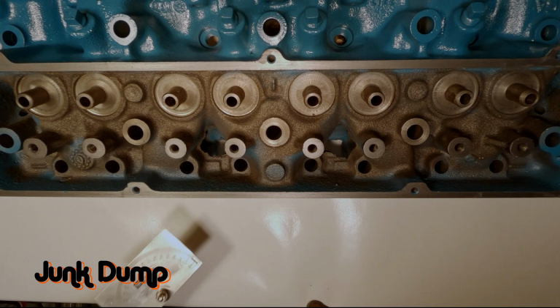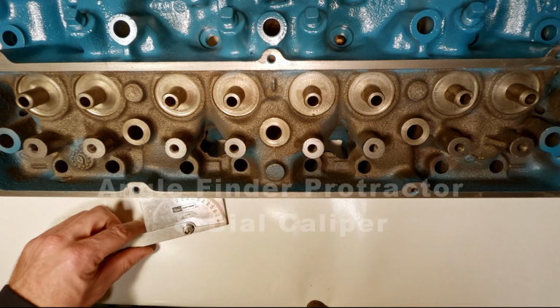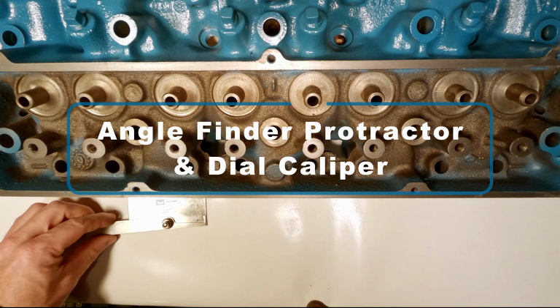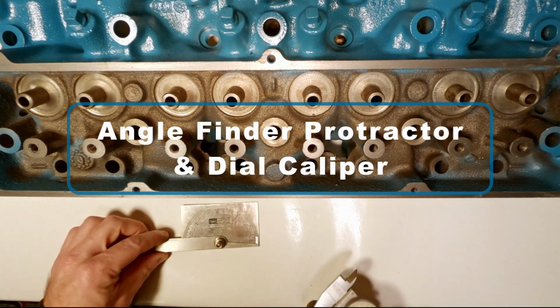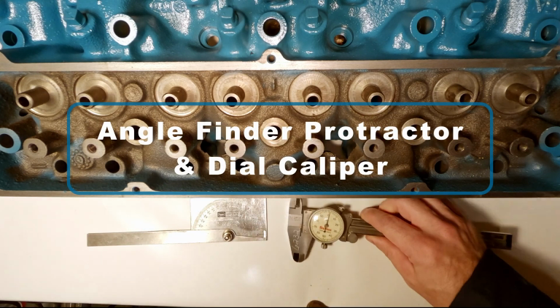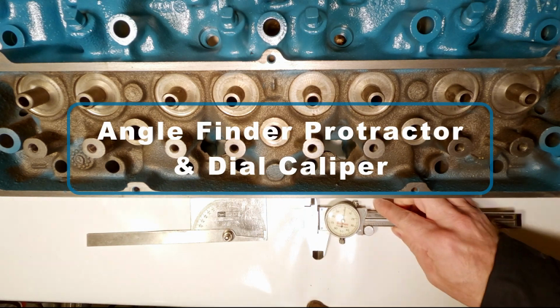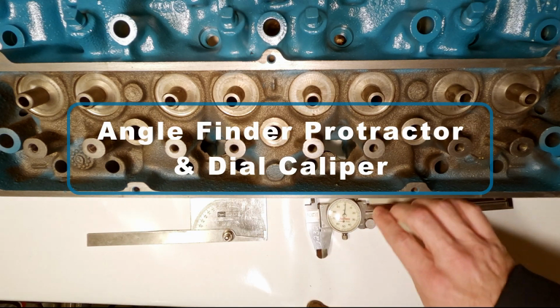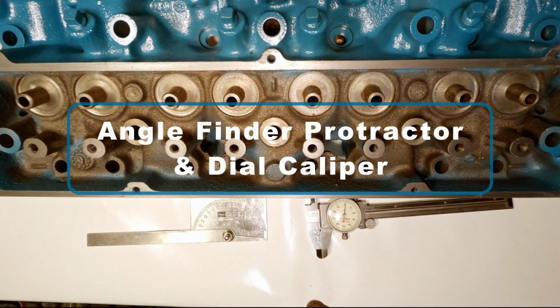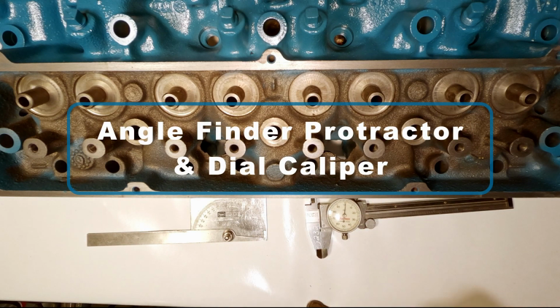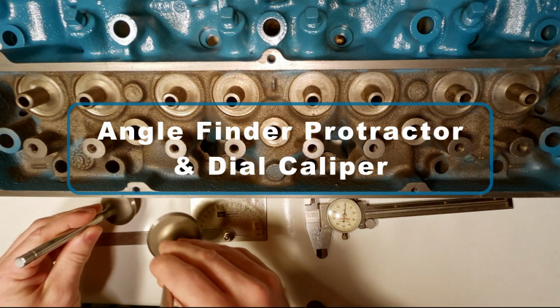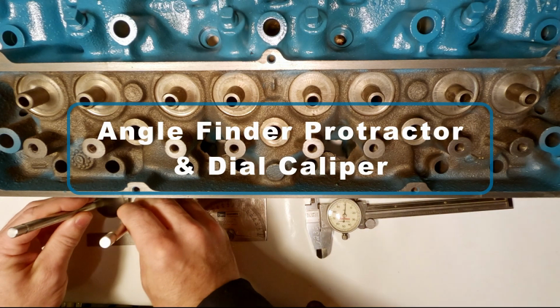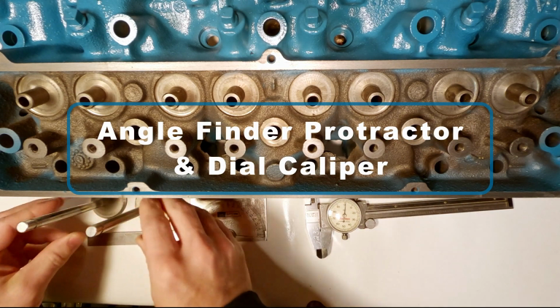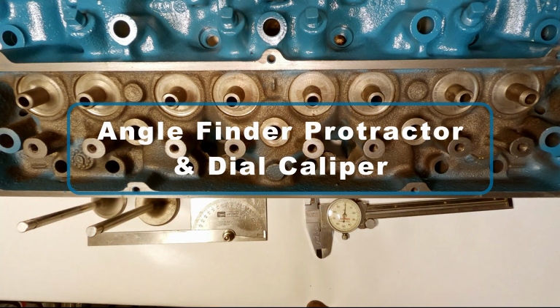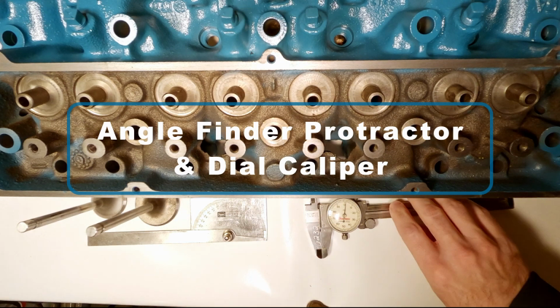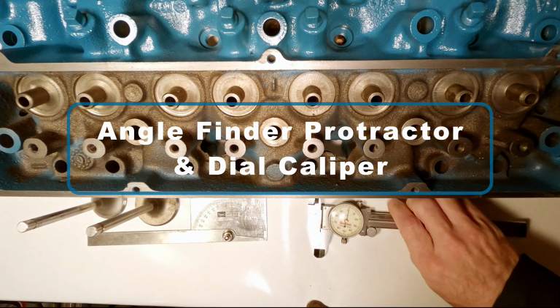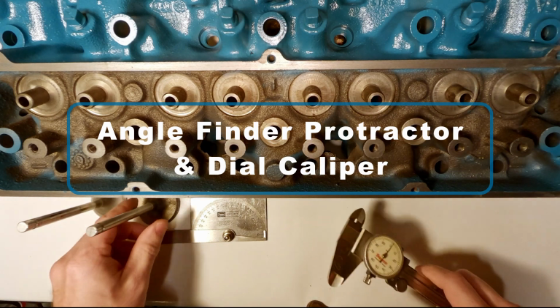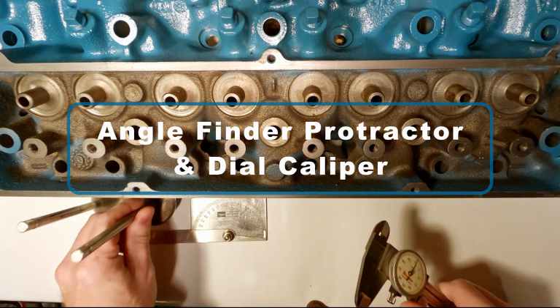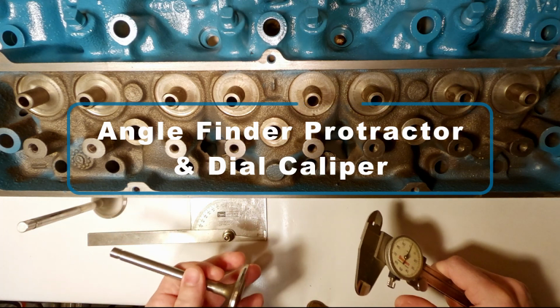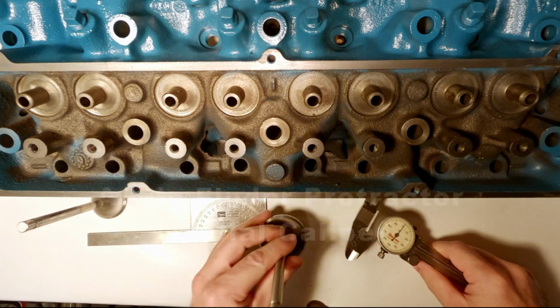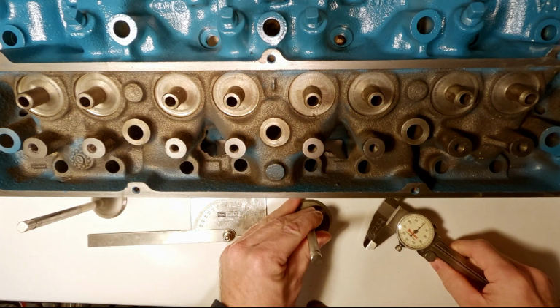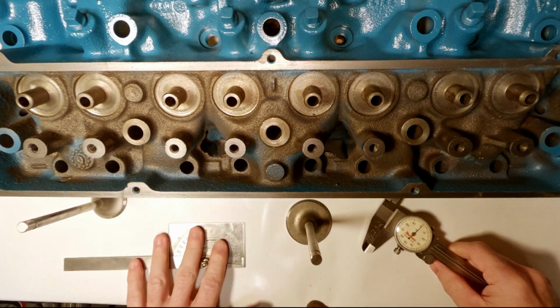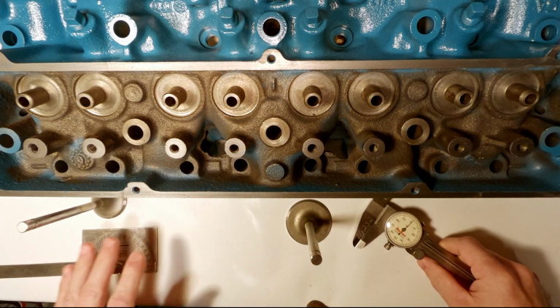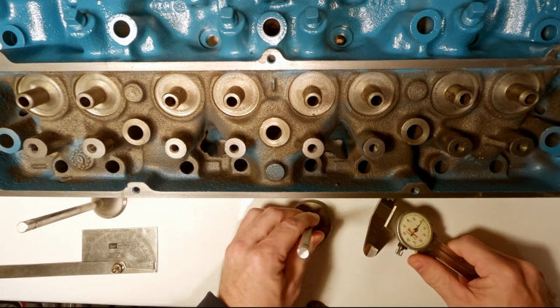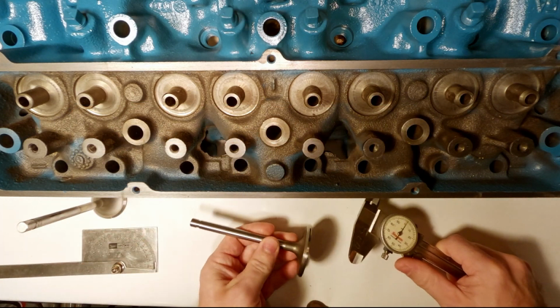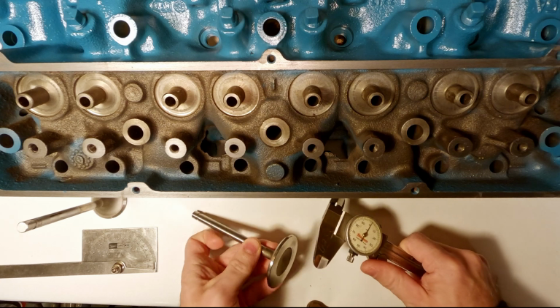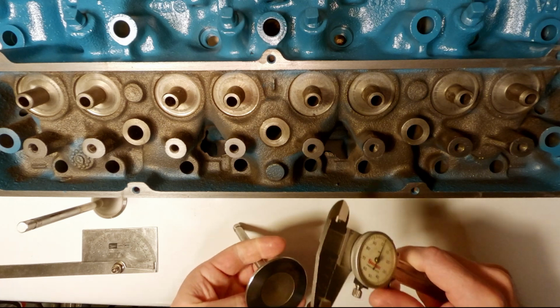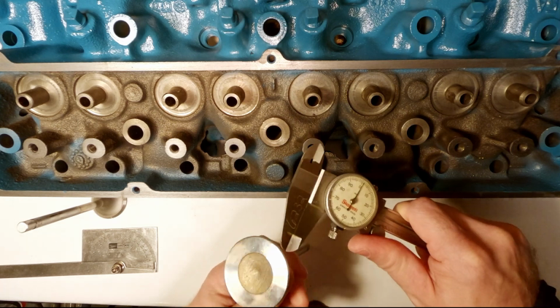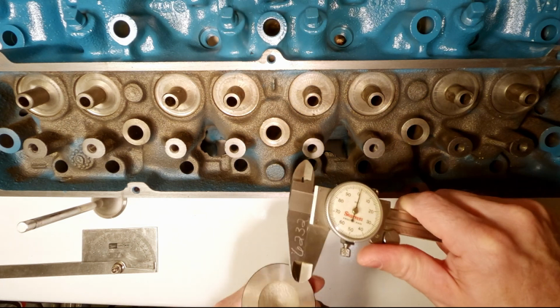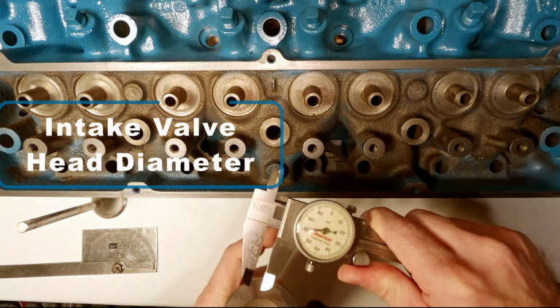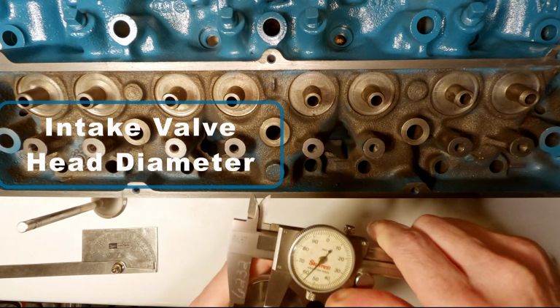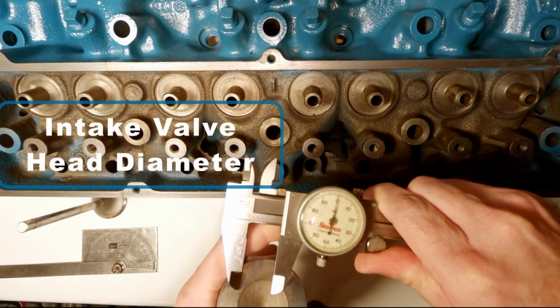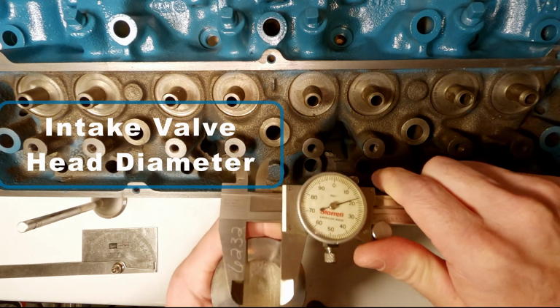Just a few simple tools I'm going to be using: a protractor angle finder and my dial caliper. First up I'm going to check the intake valve head diameter.